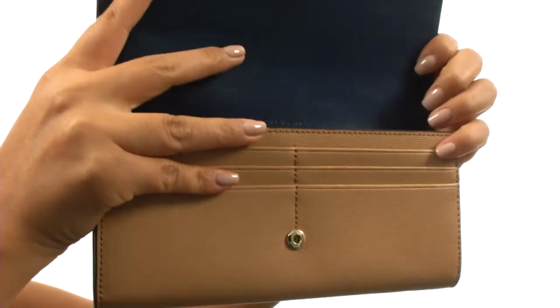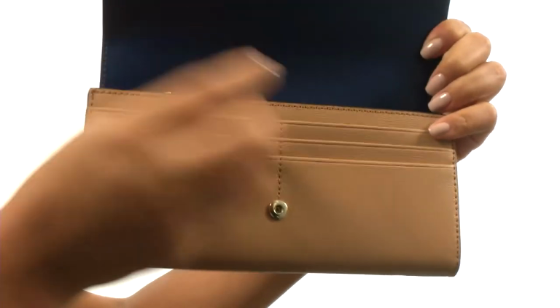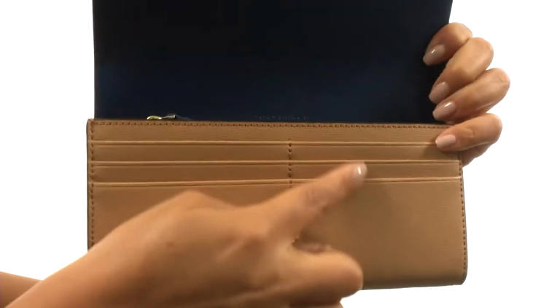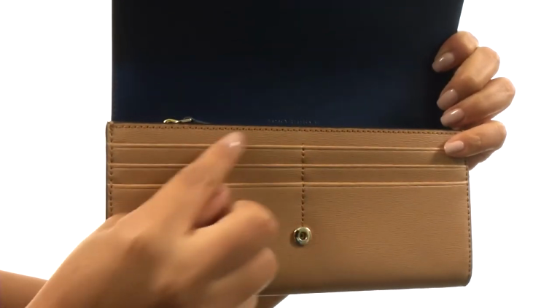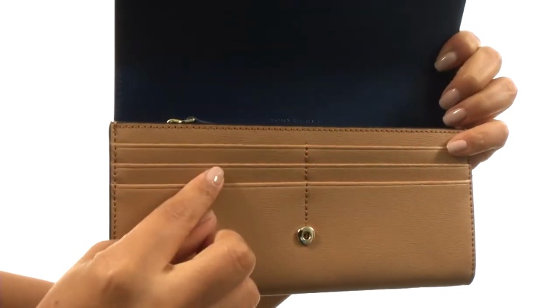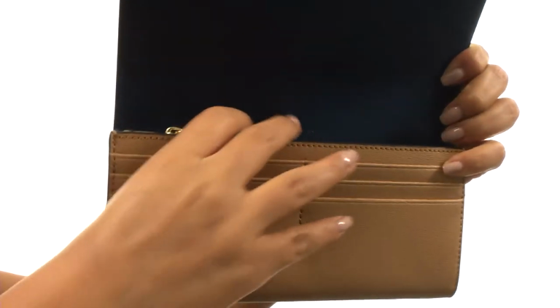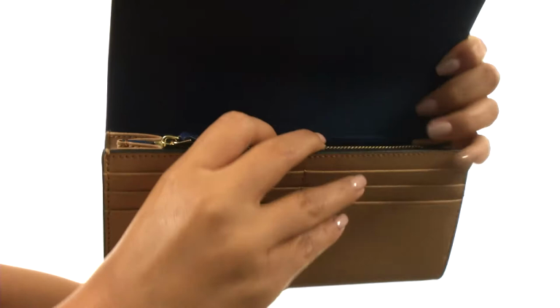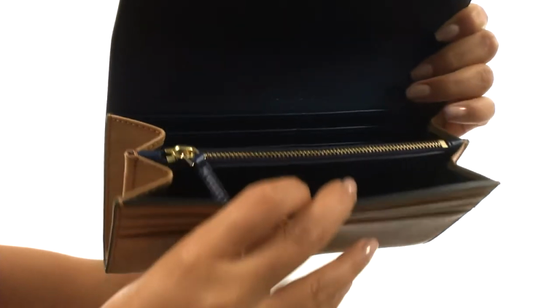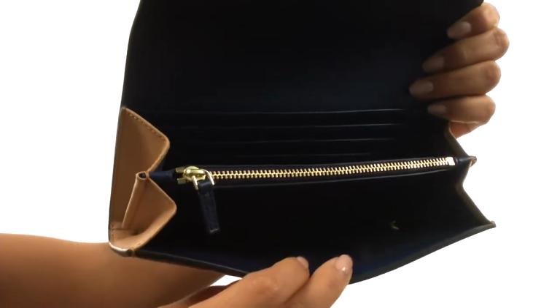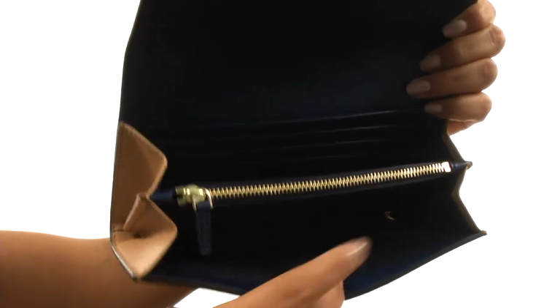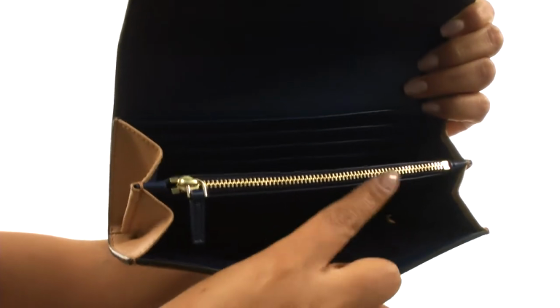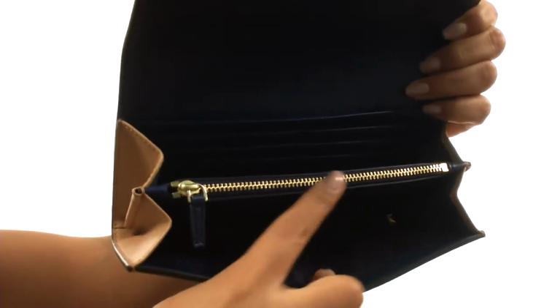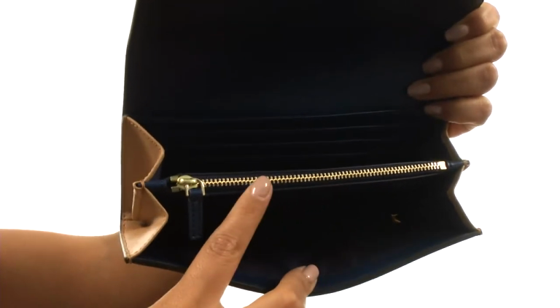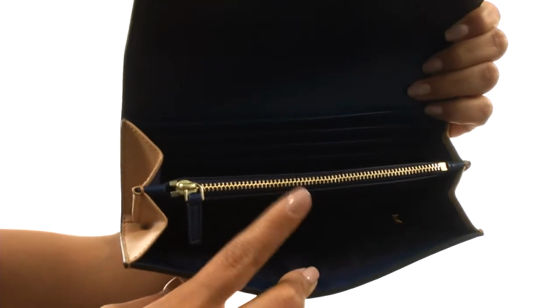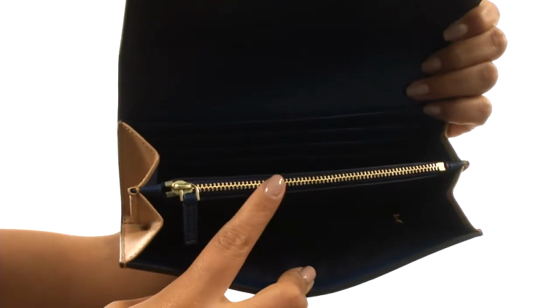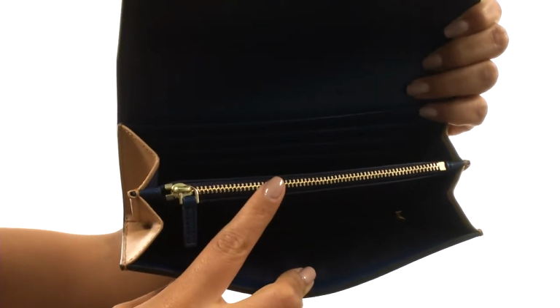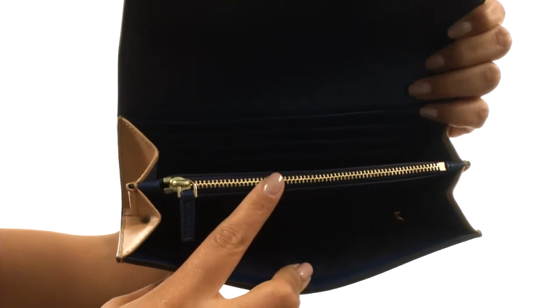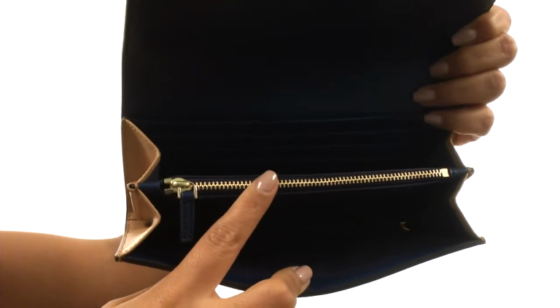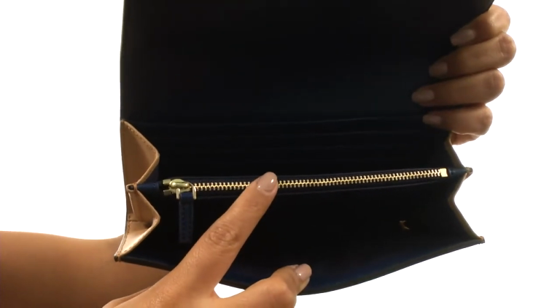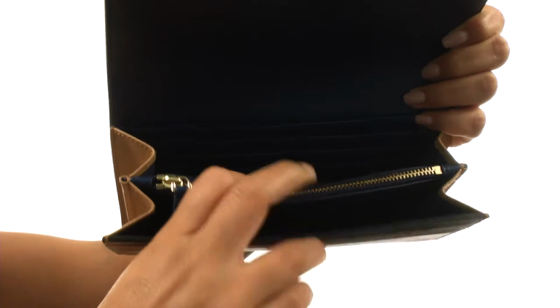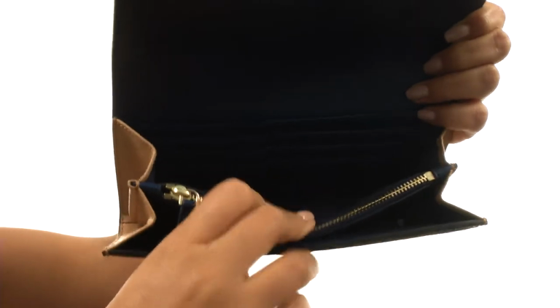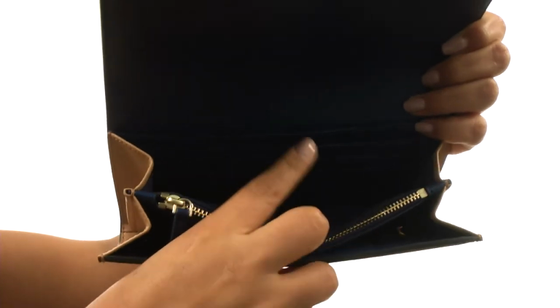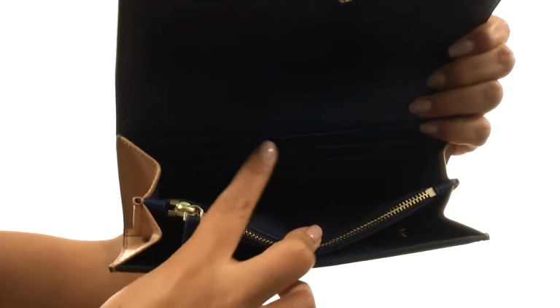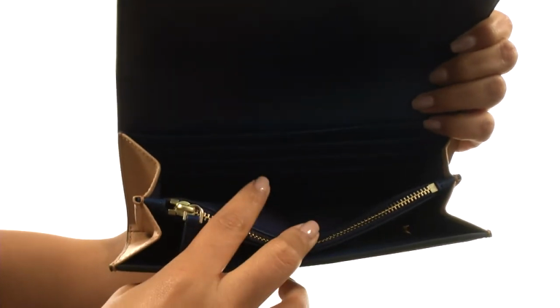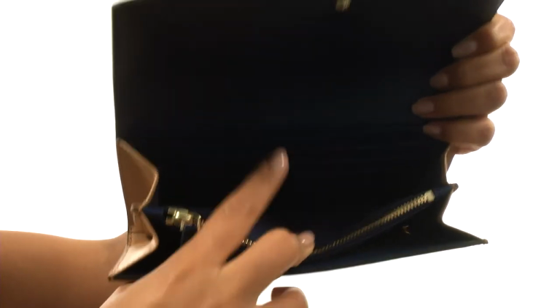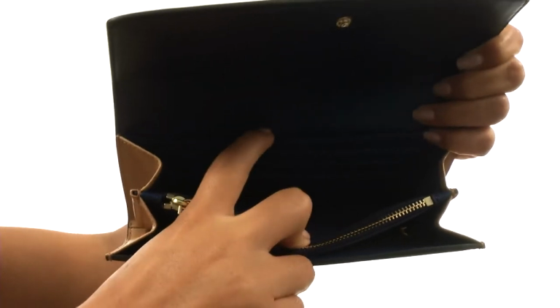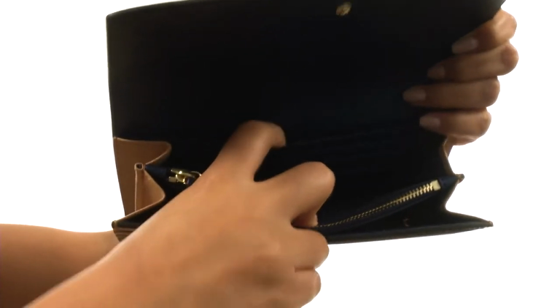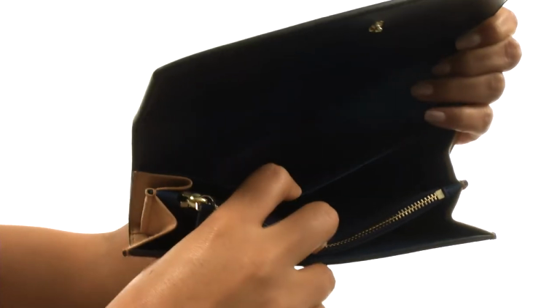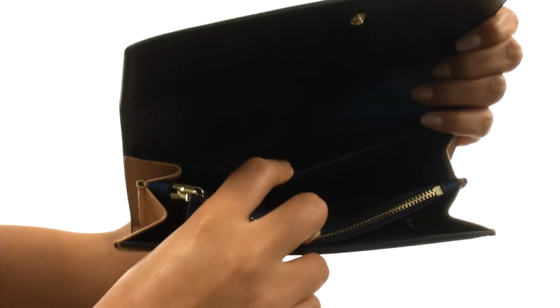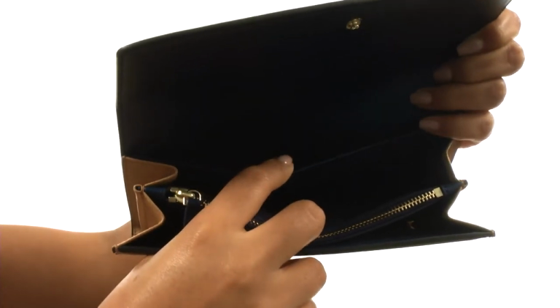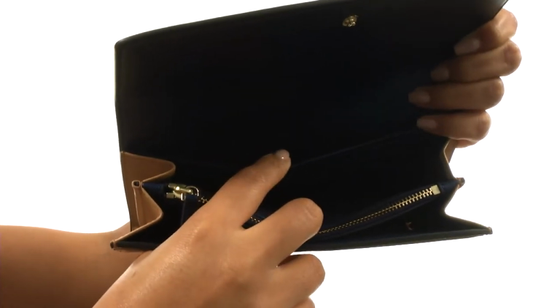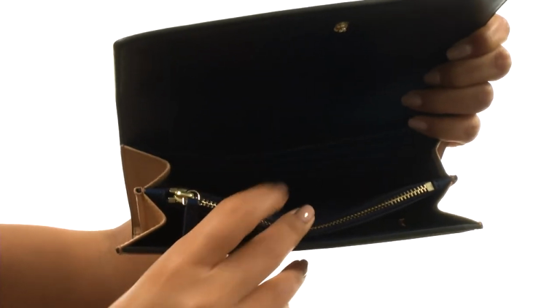You'll find six credit card slots on the front, and on the inside there's a center zip pocket, great for anything you want to keep hidden, such as your phone. There are six additional credit card slots, and a slip pocket that's perfect for your currency.